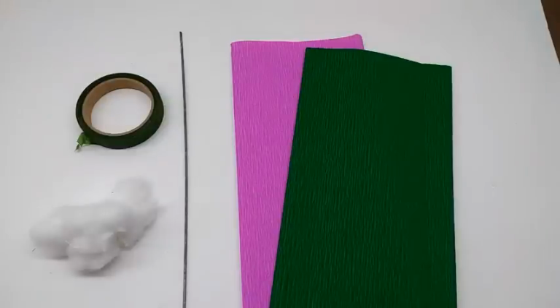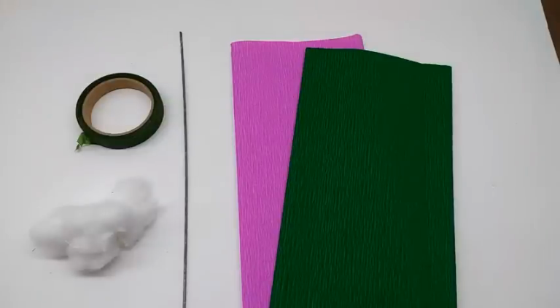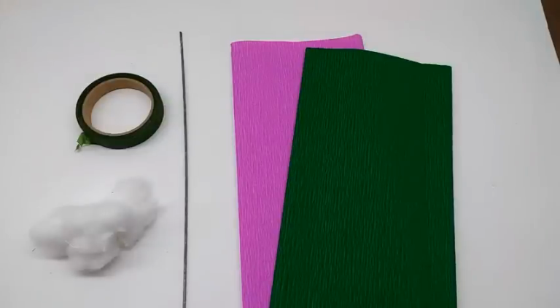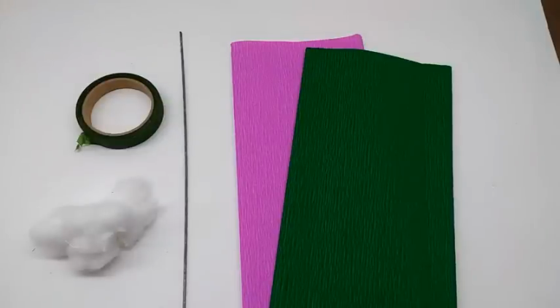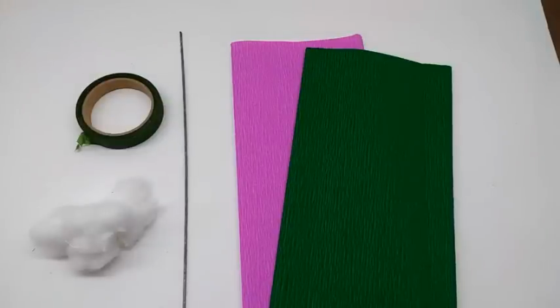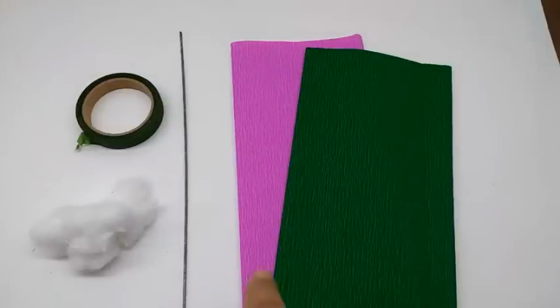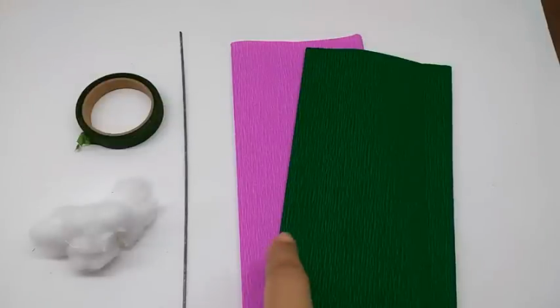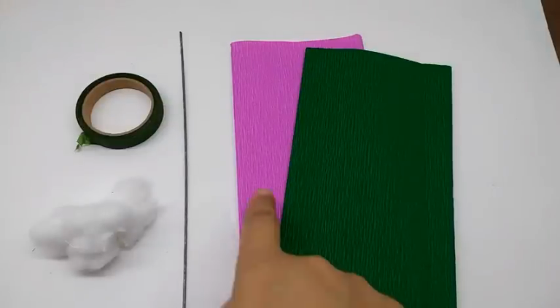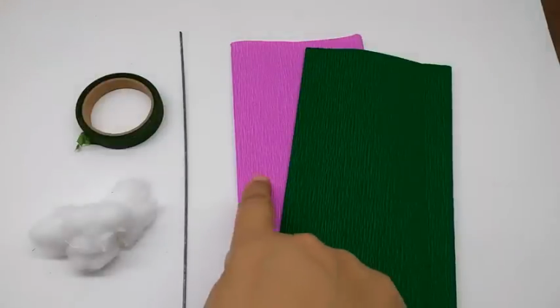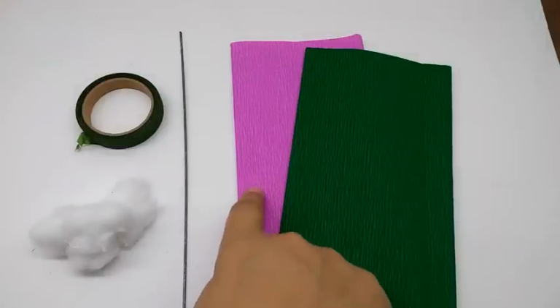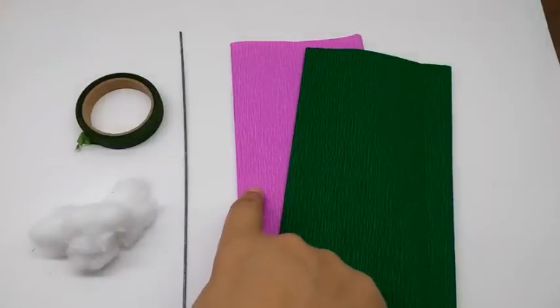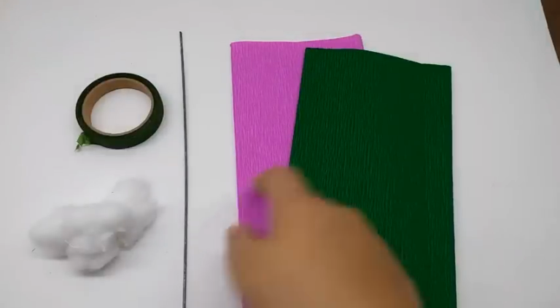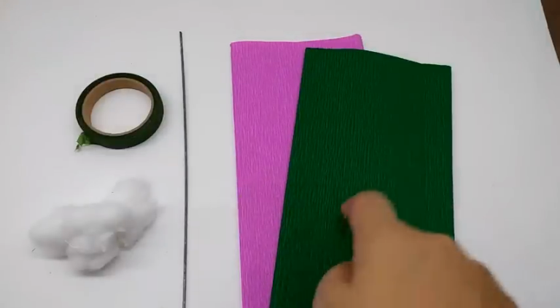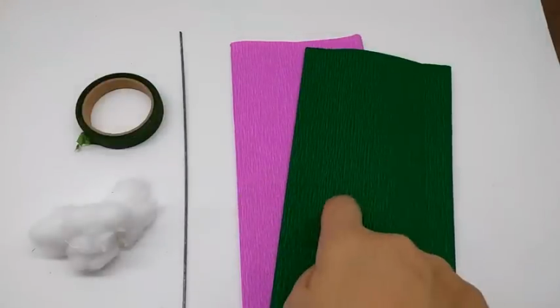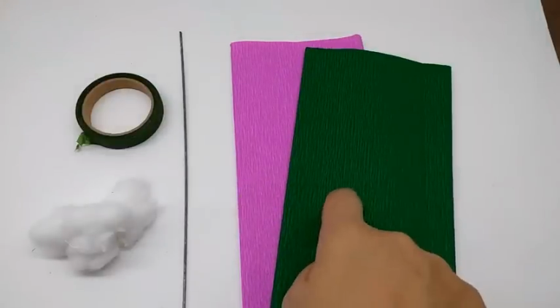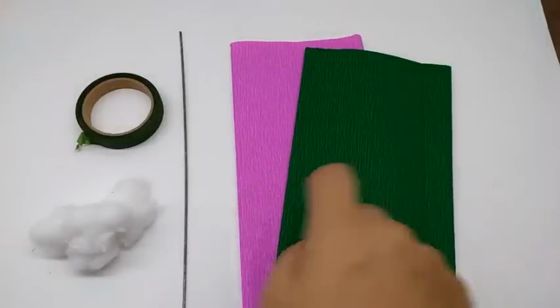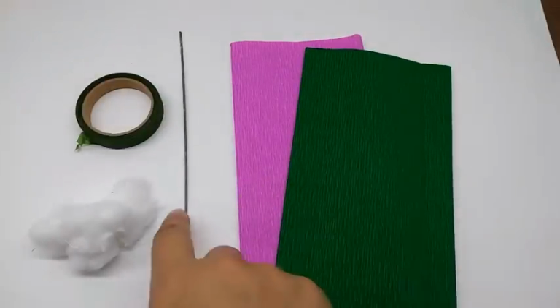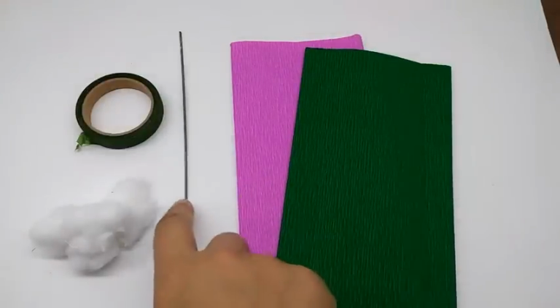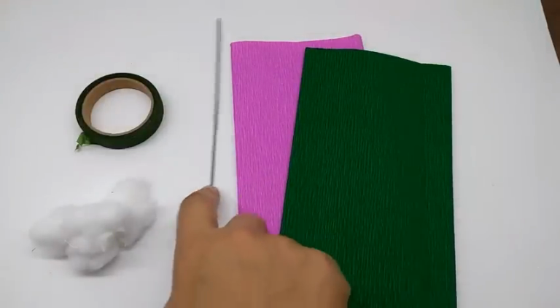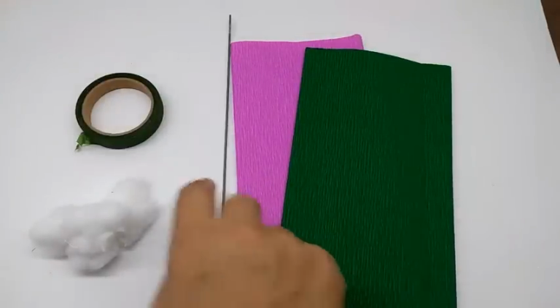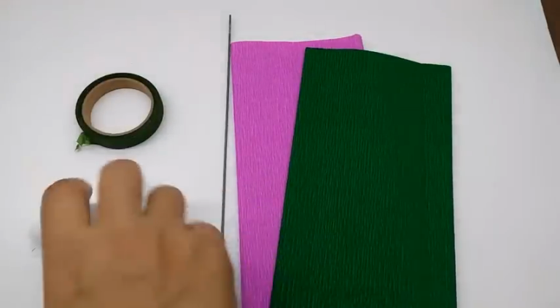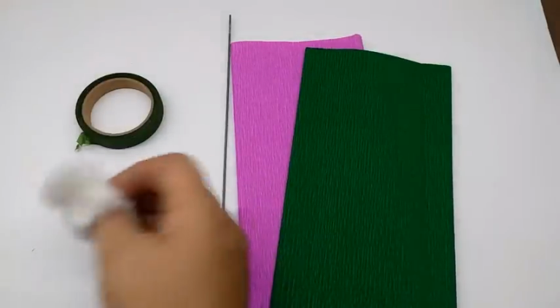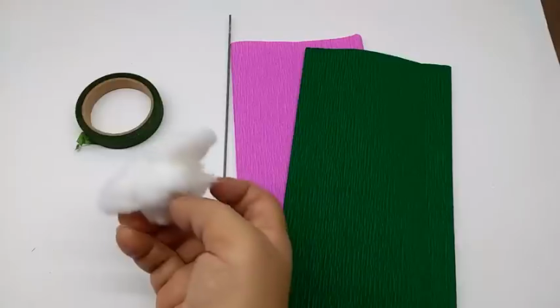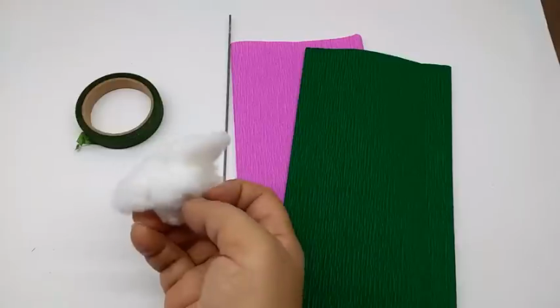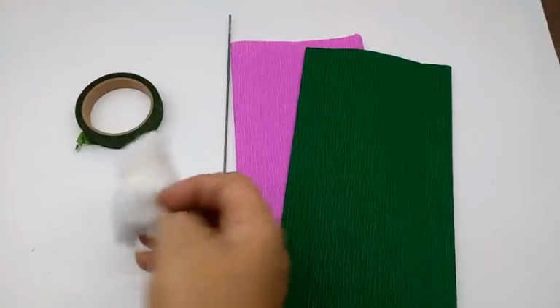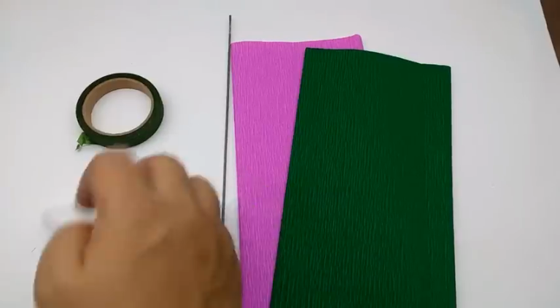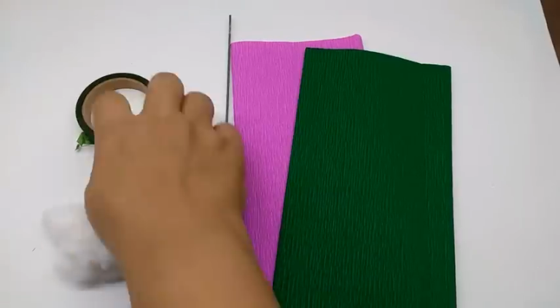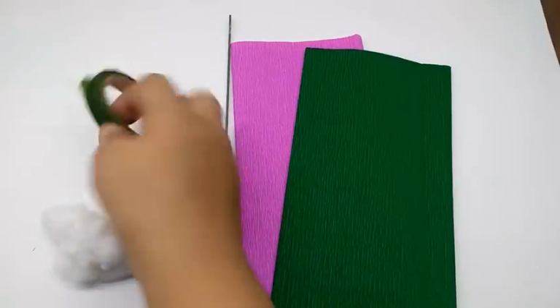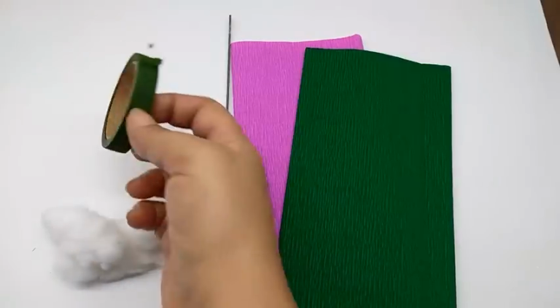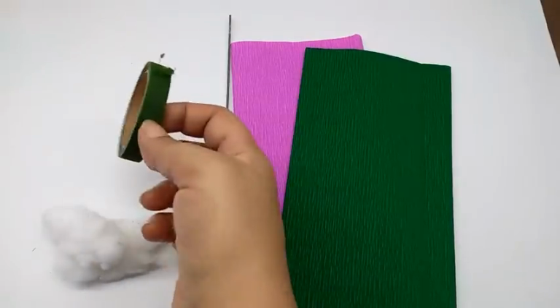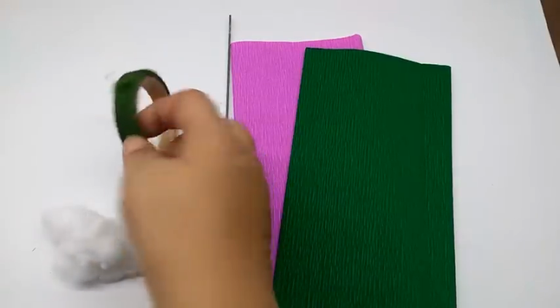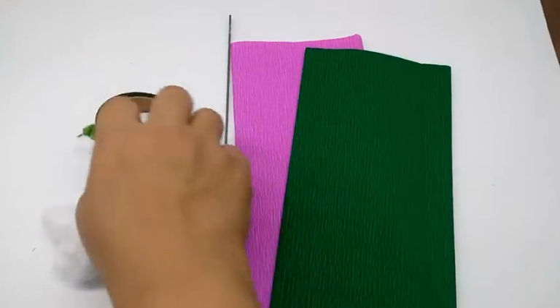Materials required are crepe paper in purplish pink and green, a thick wire, cotton wool, and green floral tape.